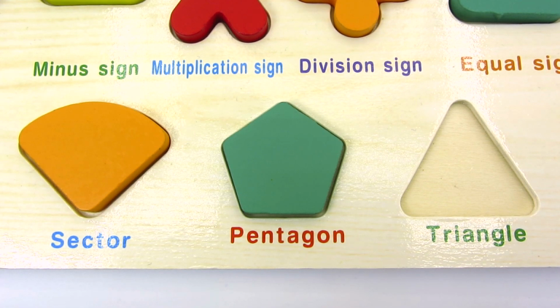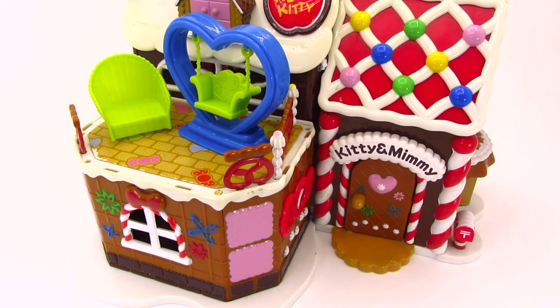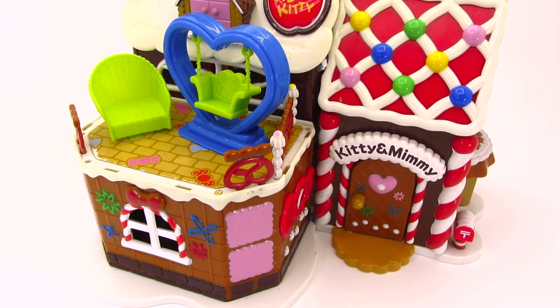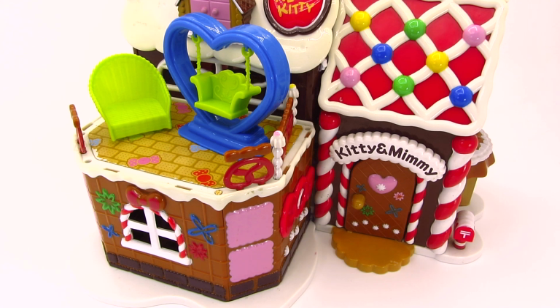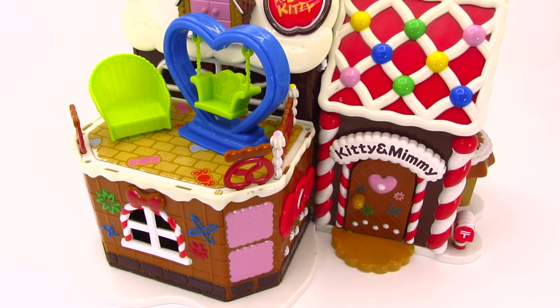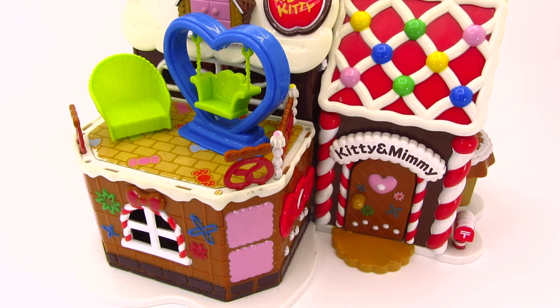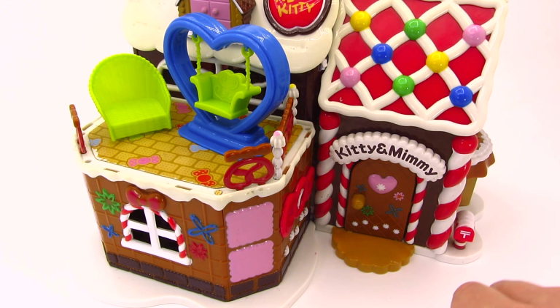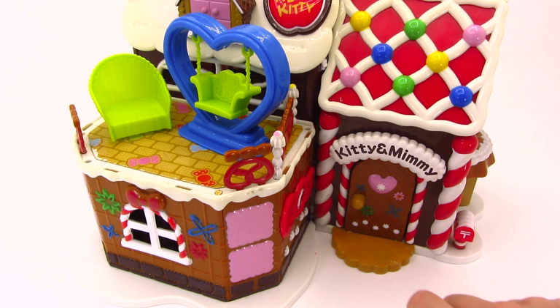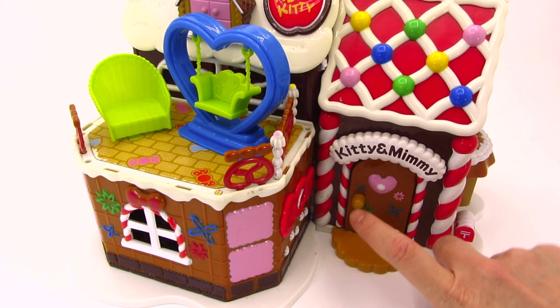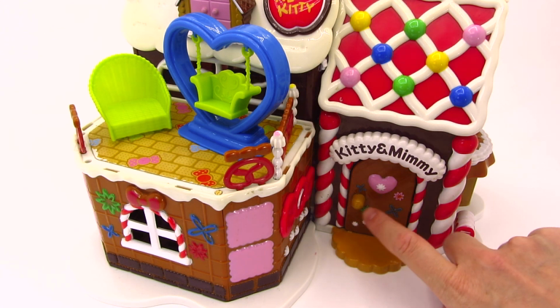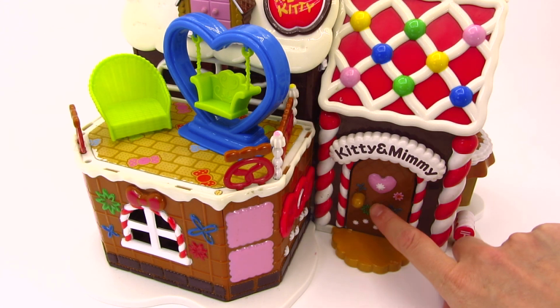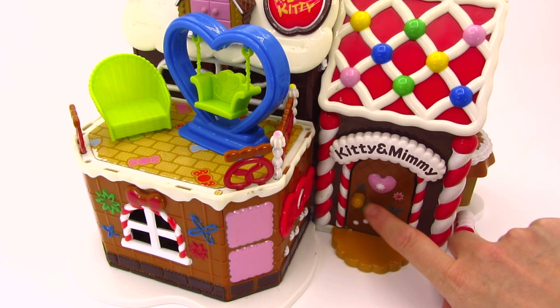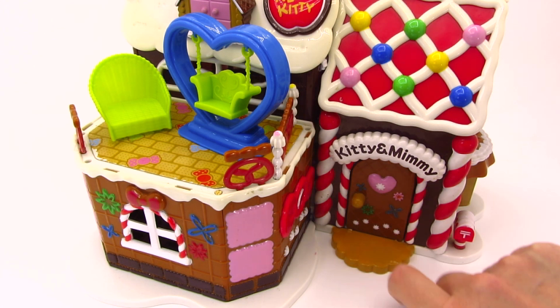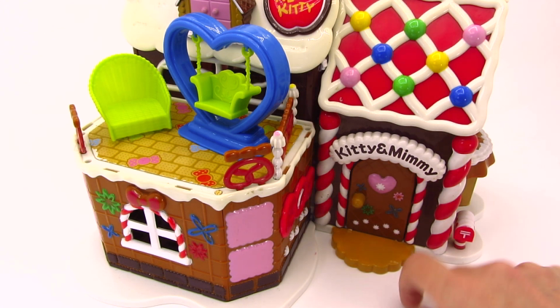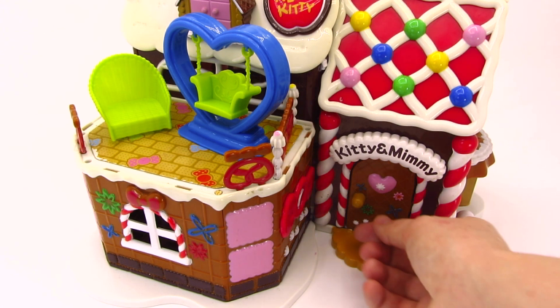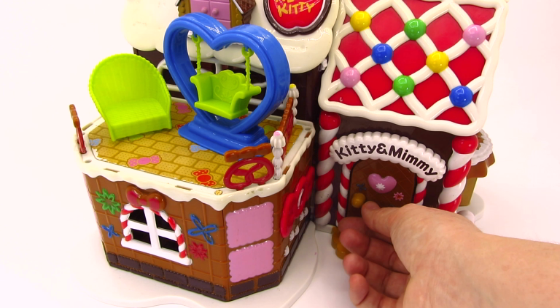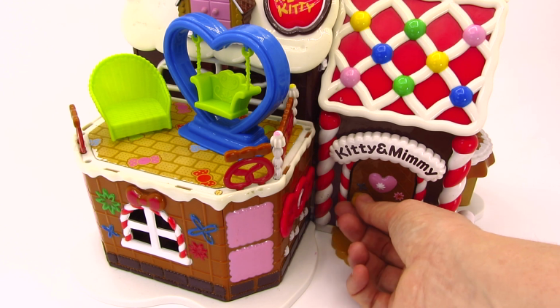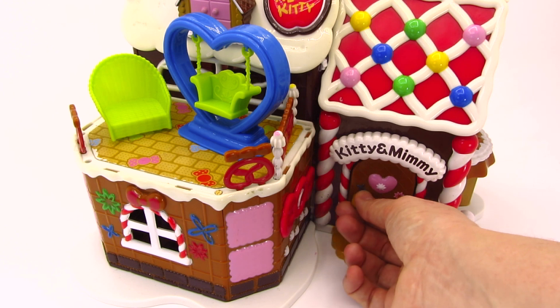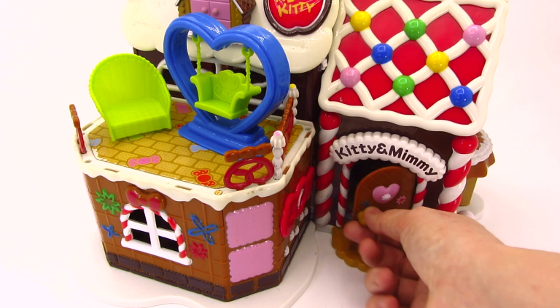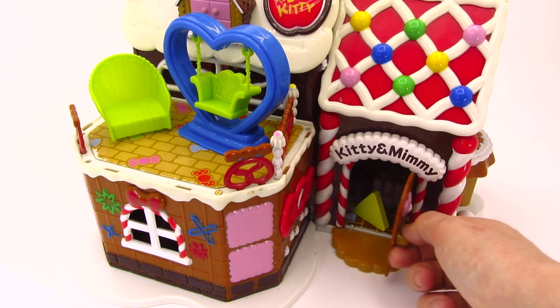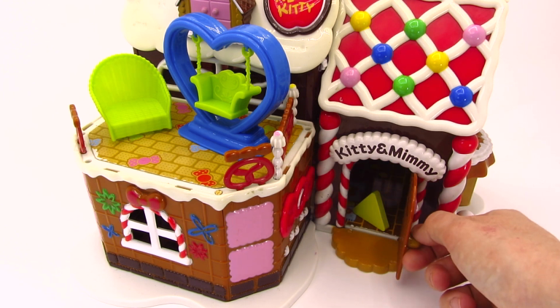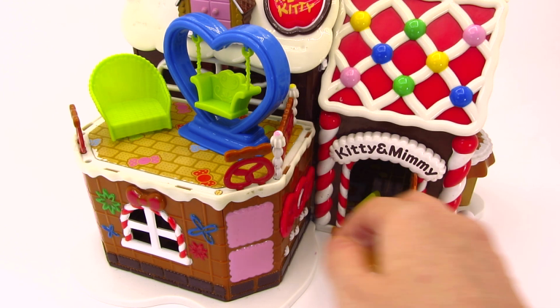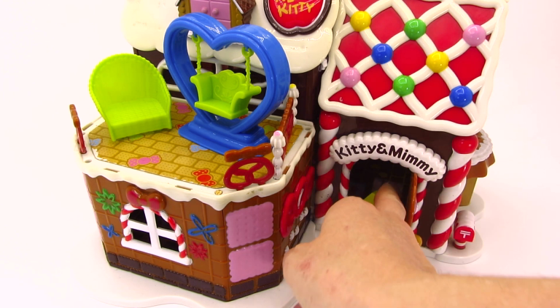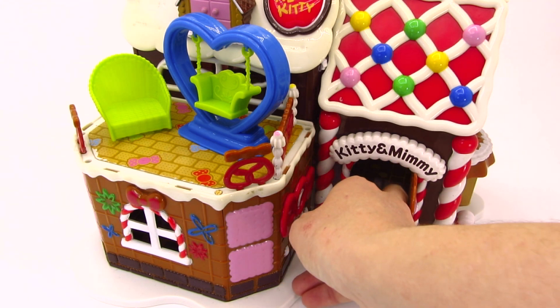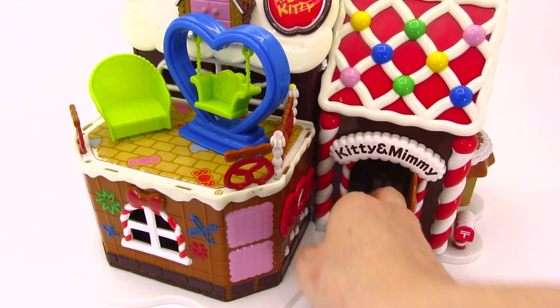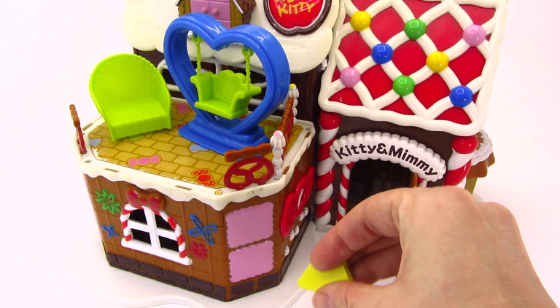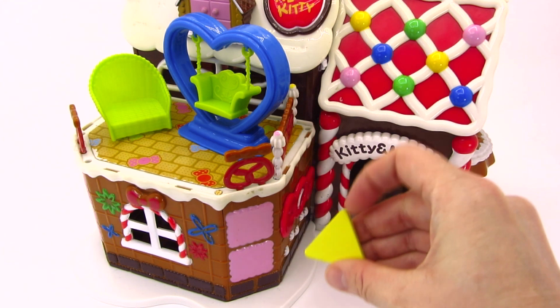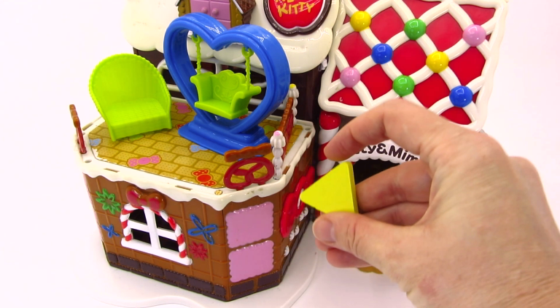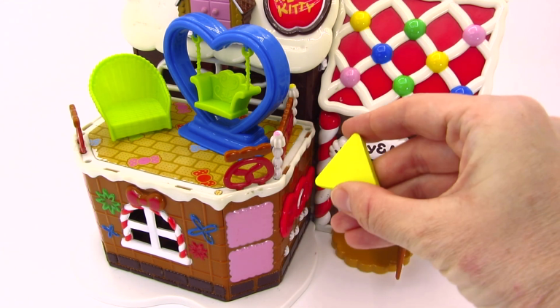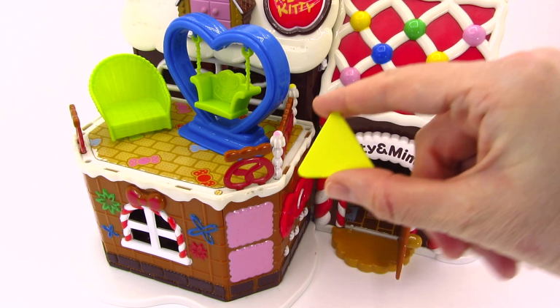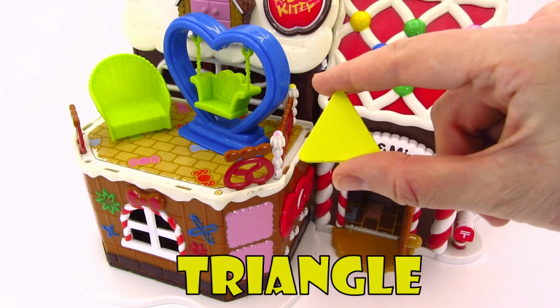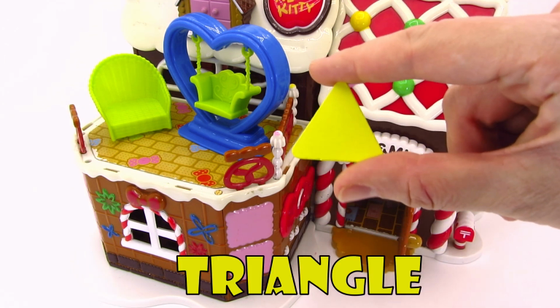Wow! What a lovely gingerbread house! Let's knock! Let's open the door! And we found another shape! It's a triangle!